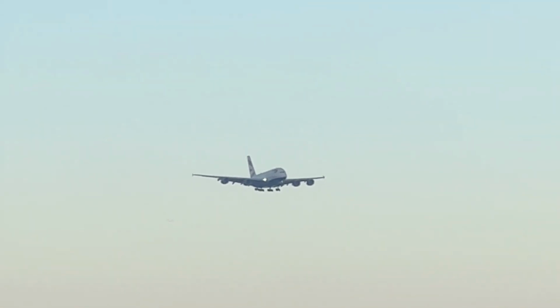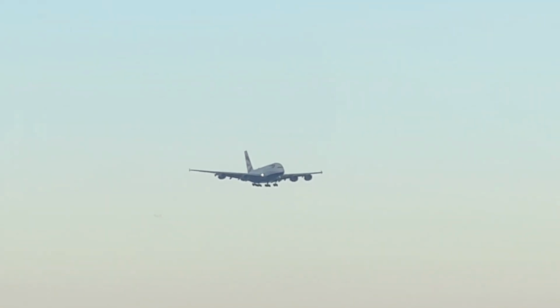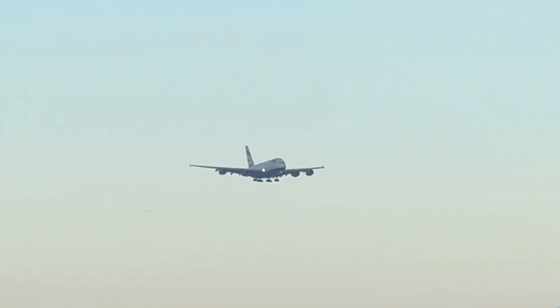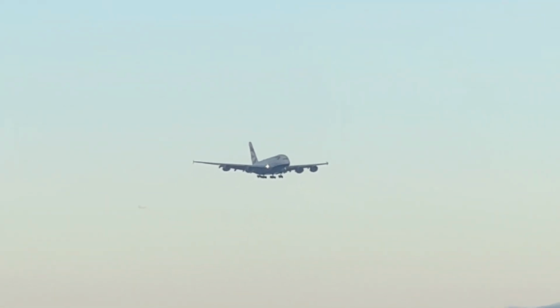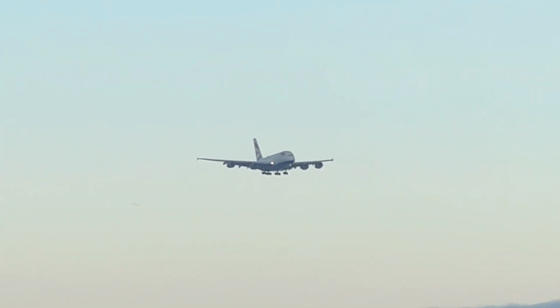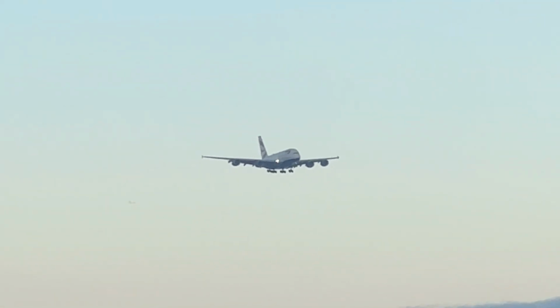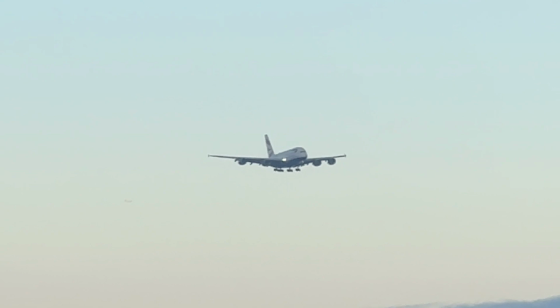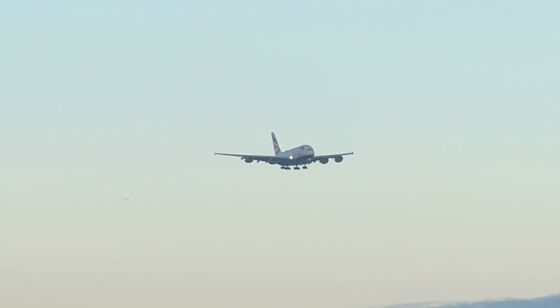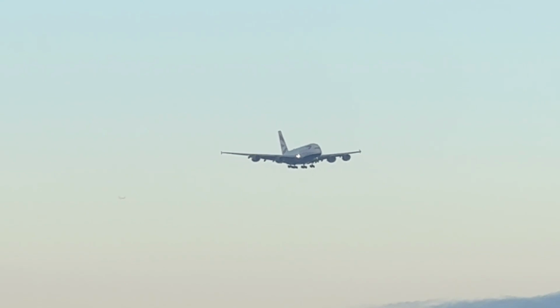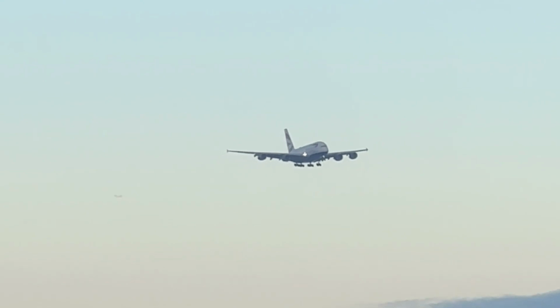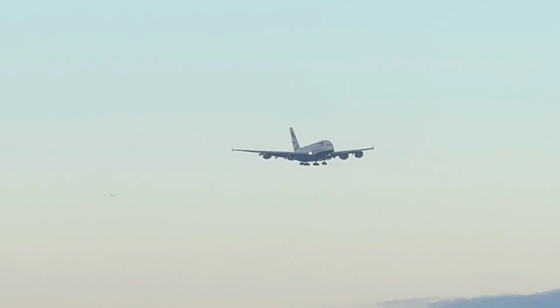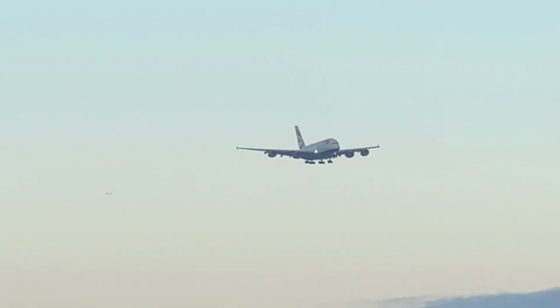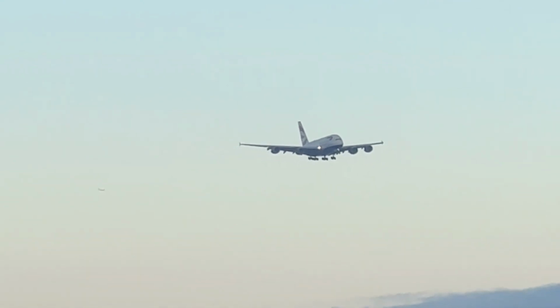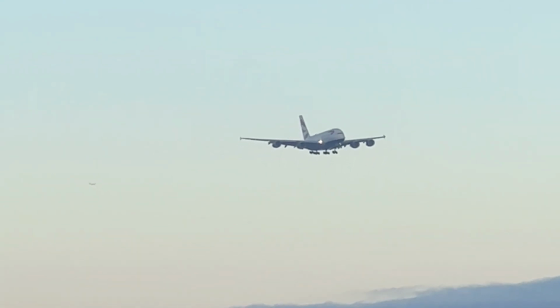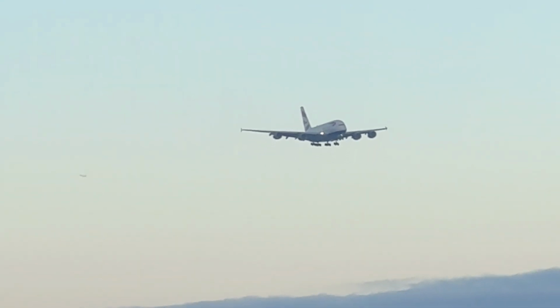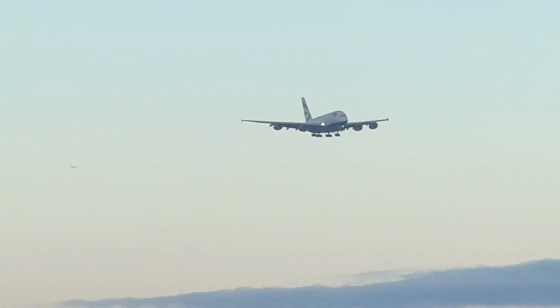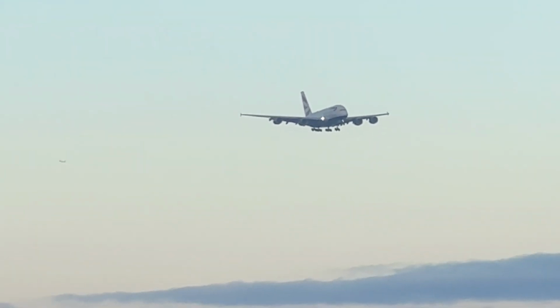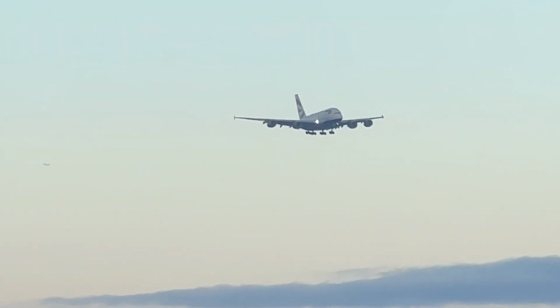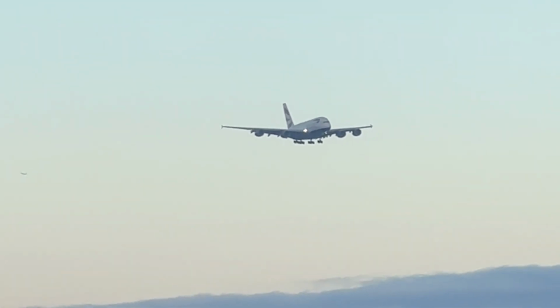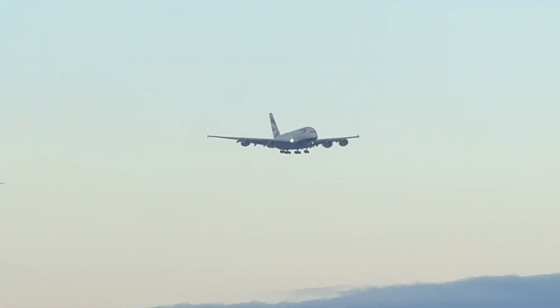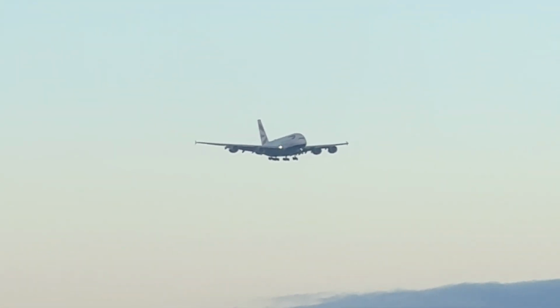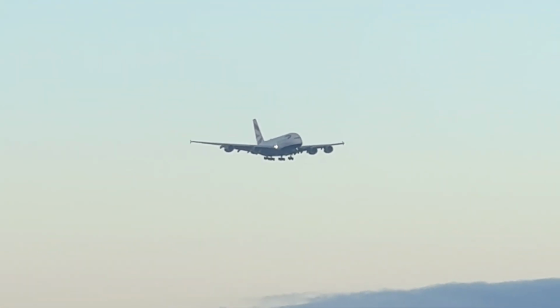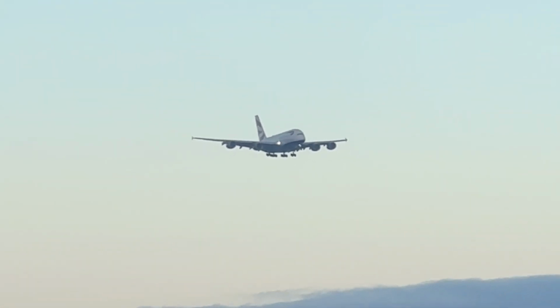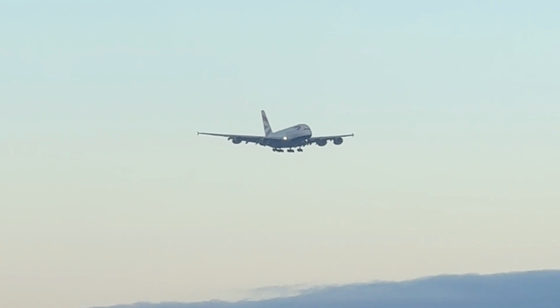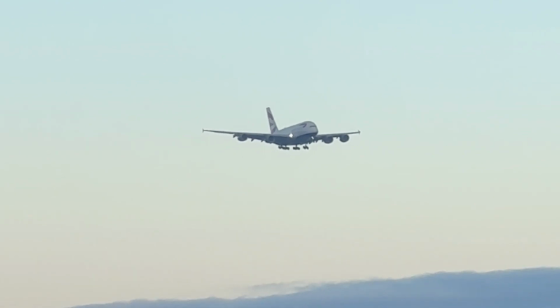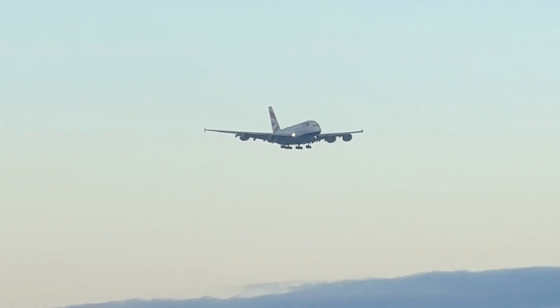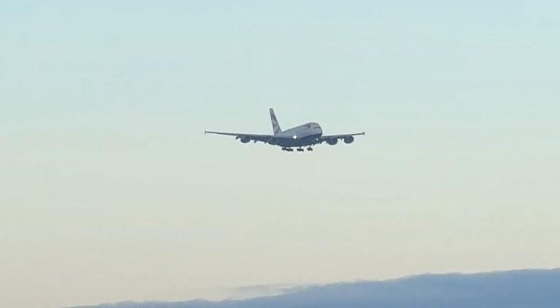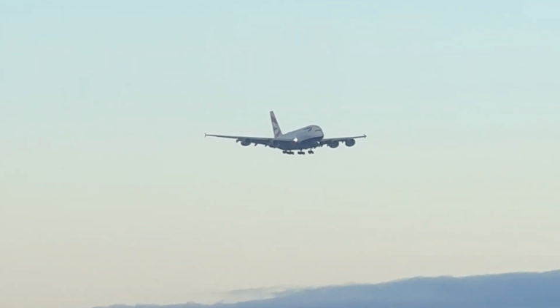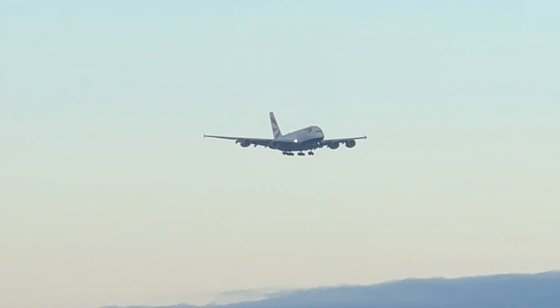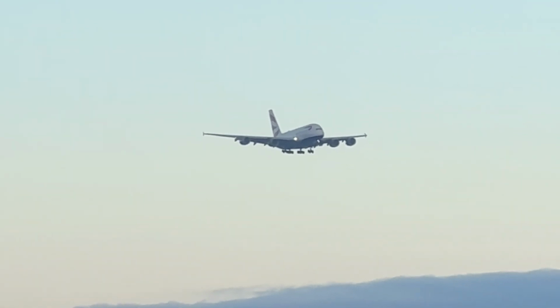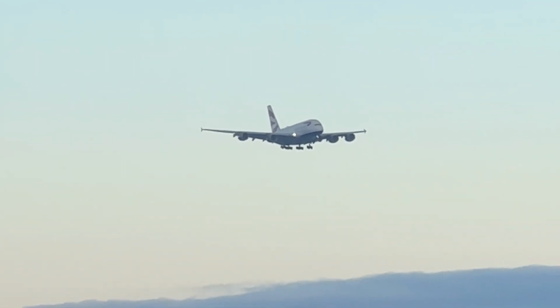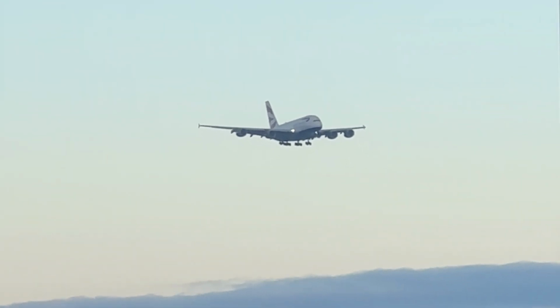British Airways A380 over Windsor Castle. Beautiful.